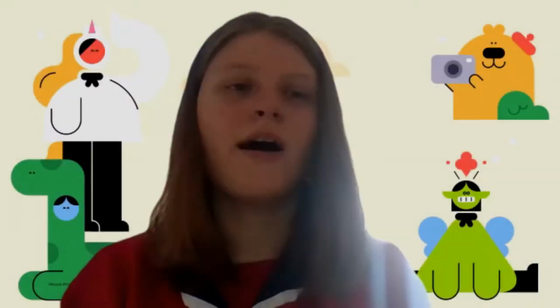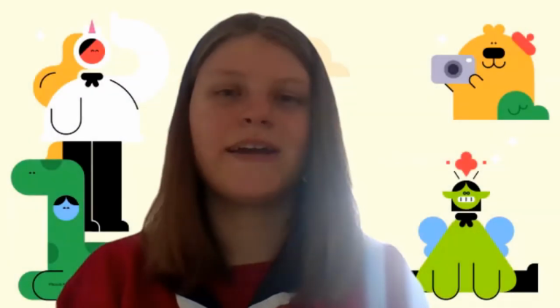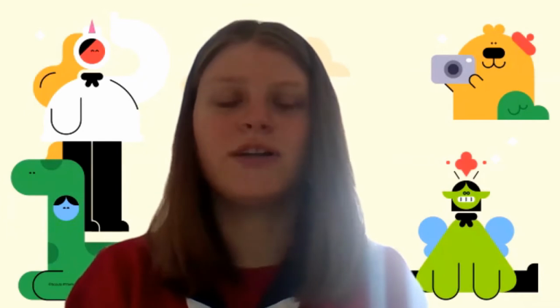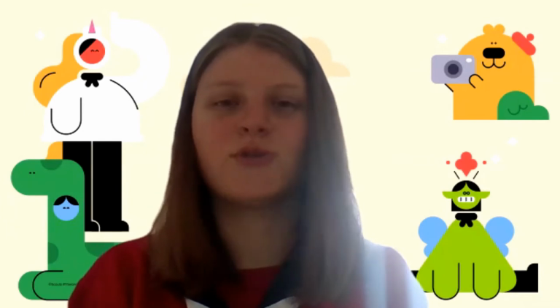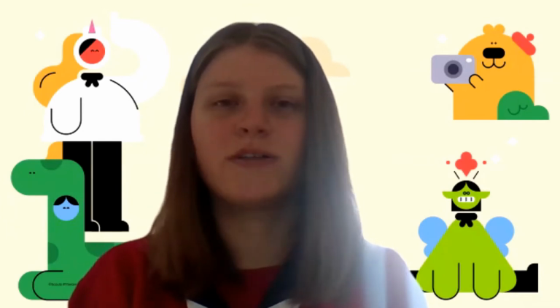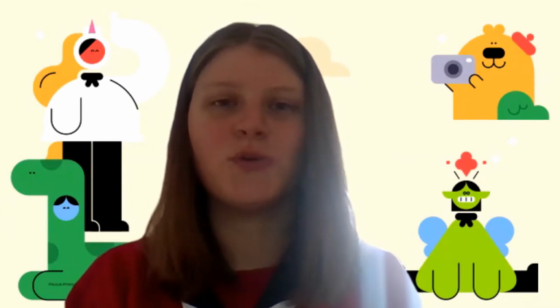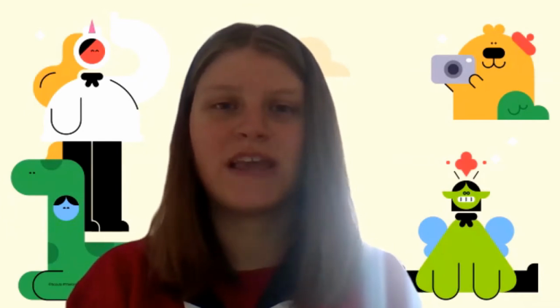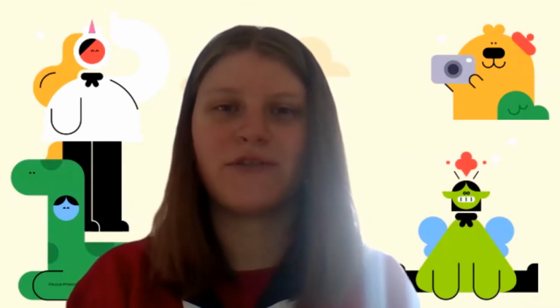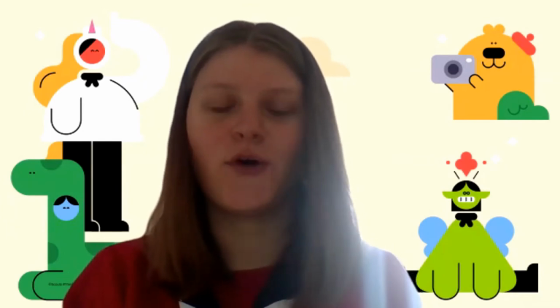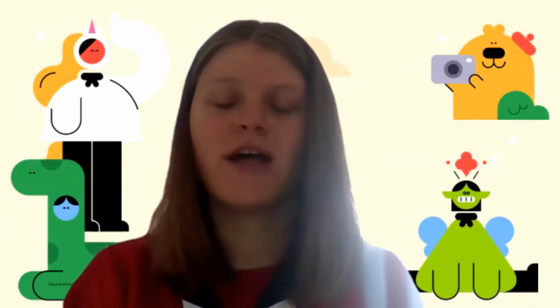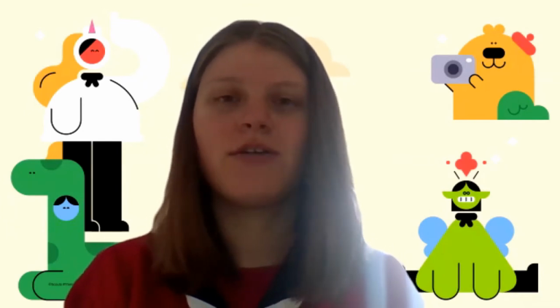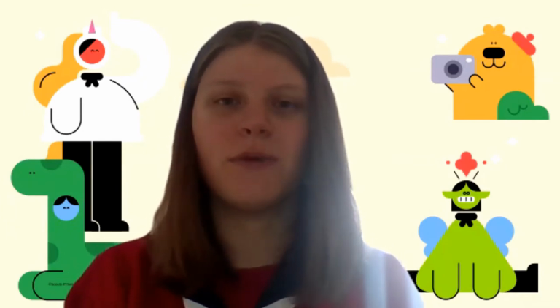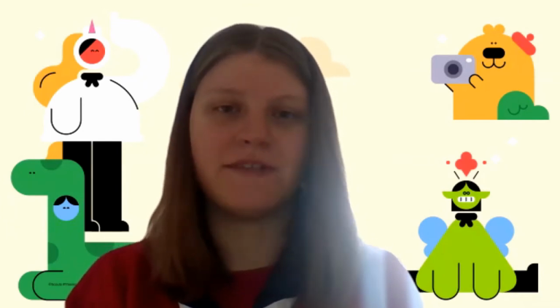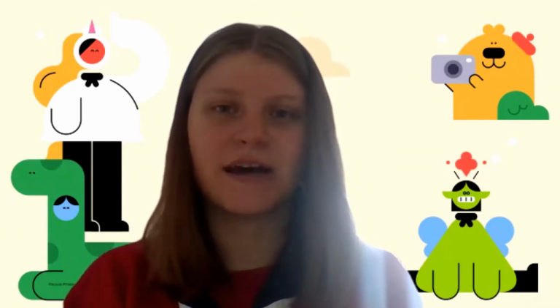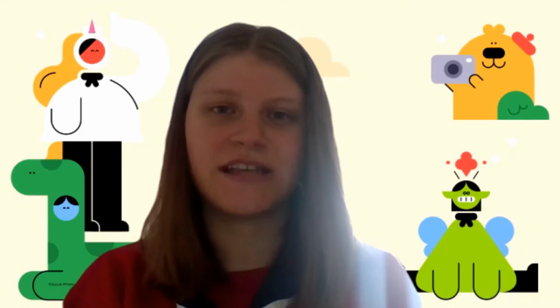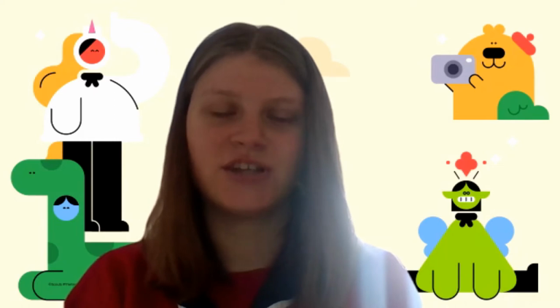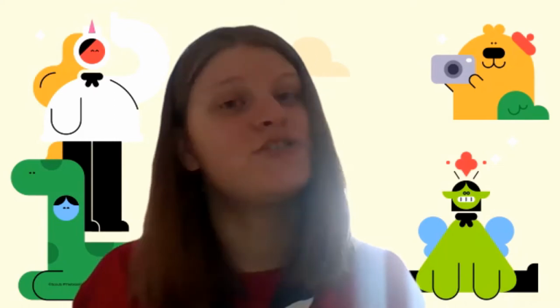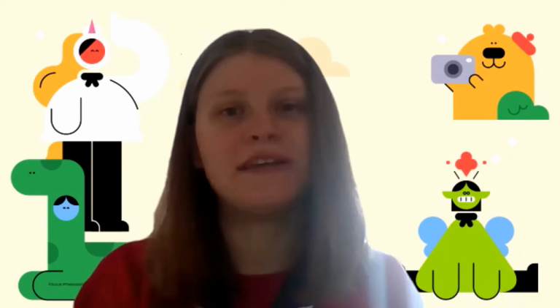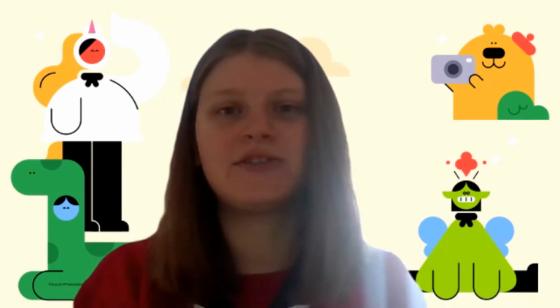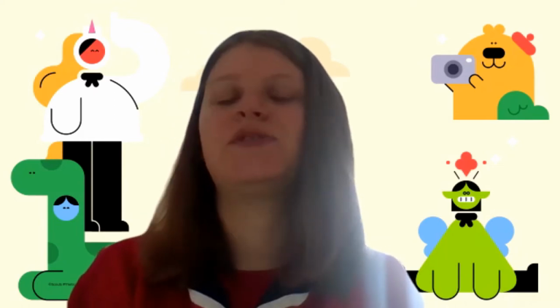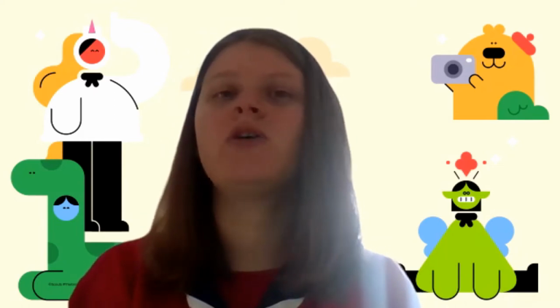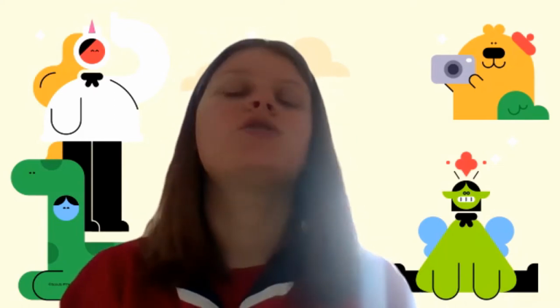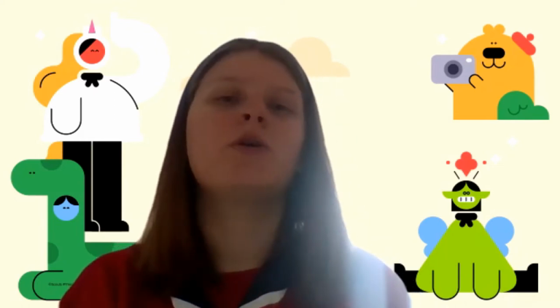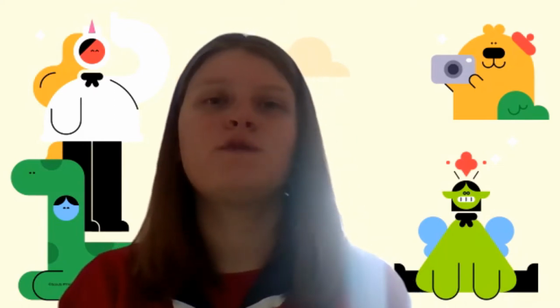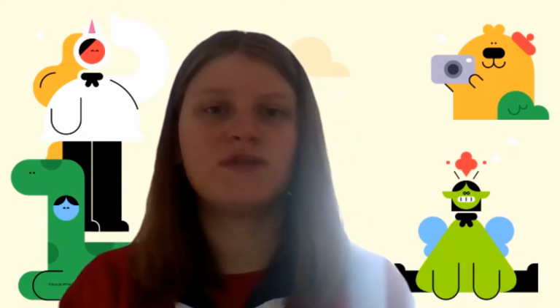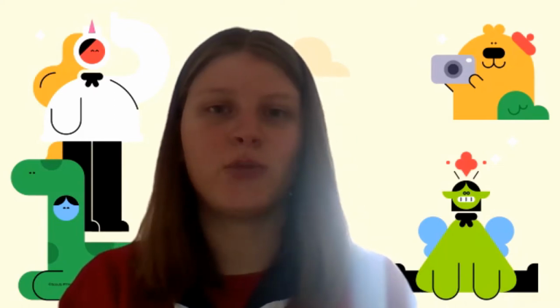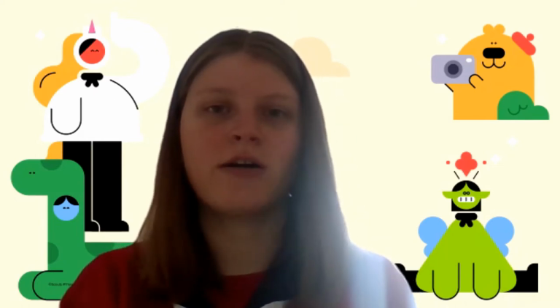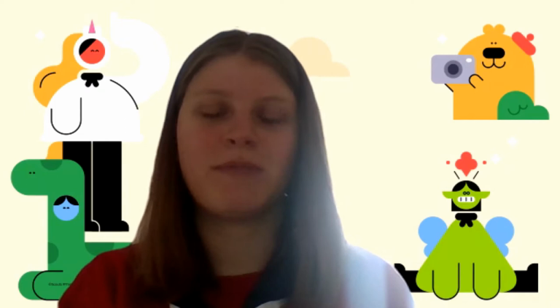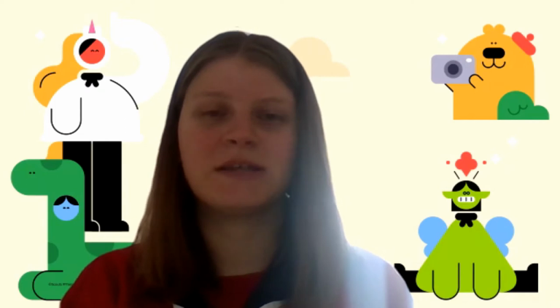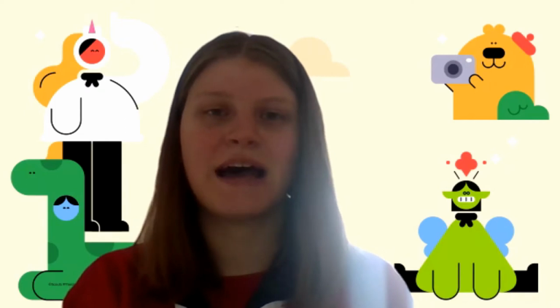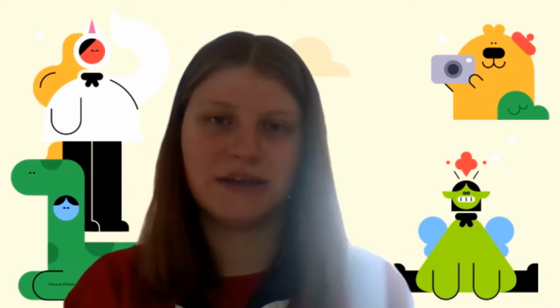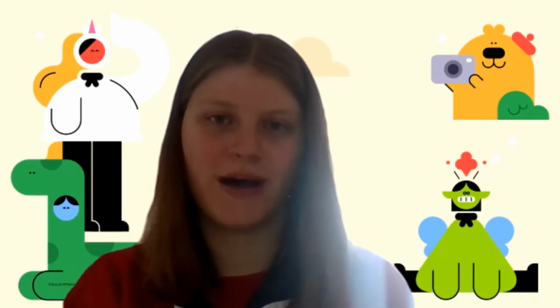Hi everyone and welcome to week seven of the Beavers County session. It's just me today doing this video. For this video we are going to be making some active wear.